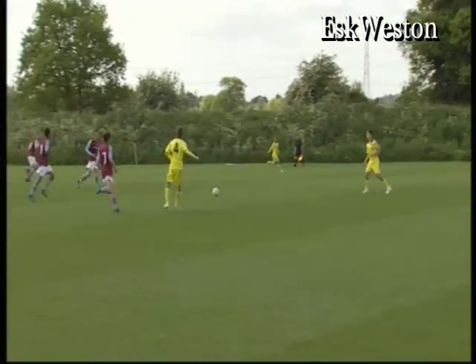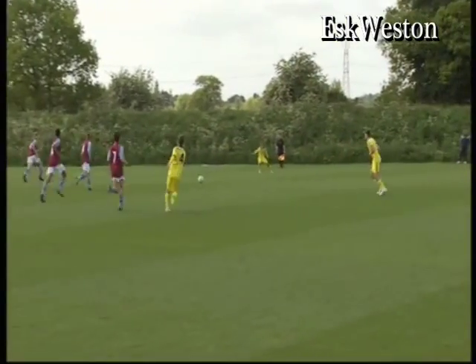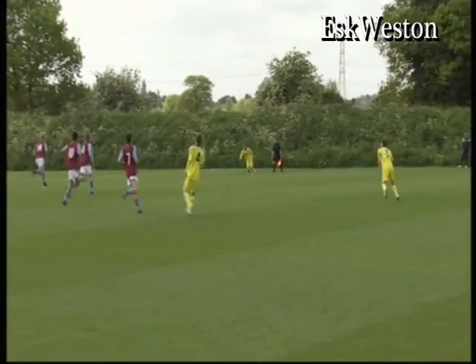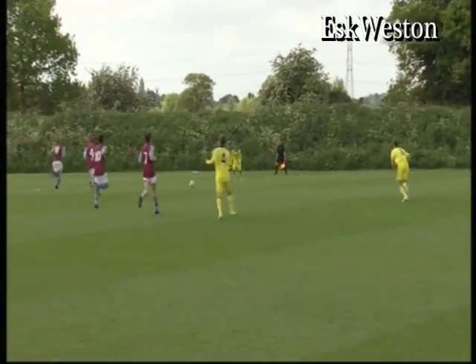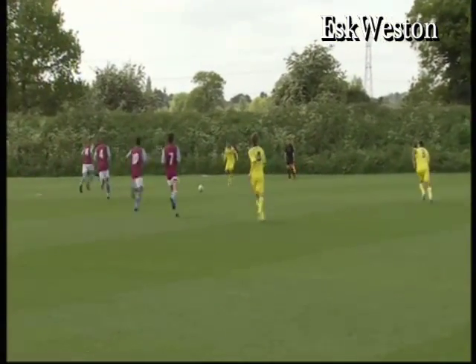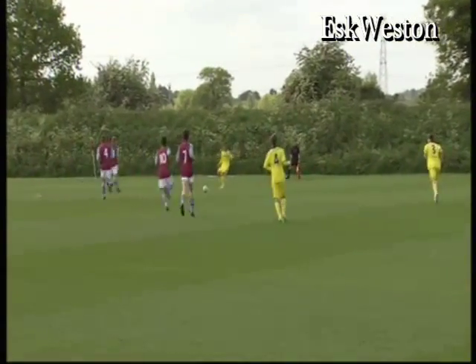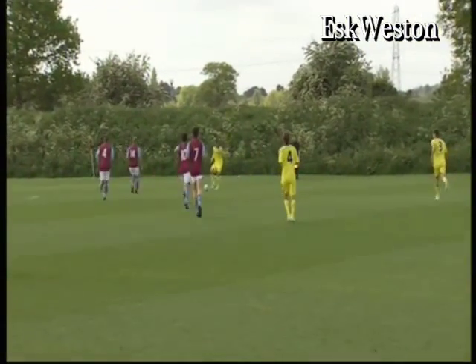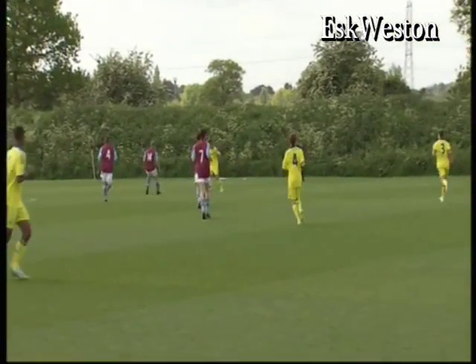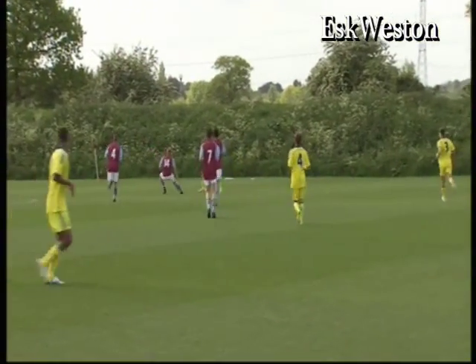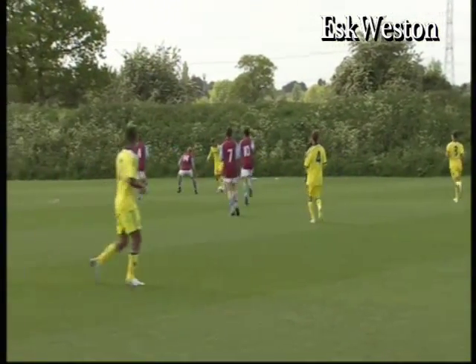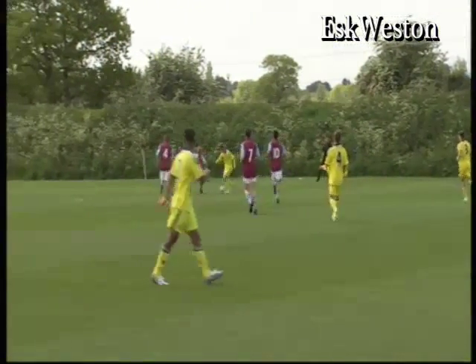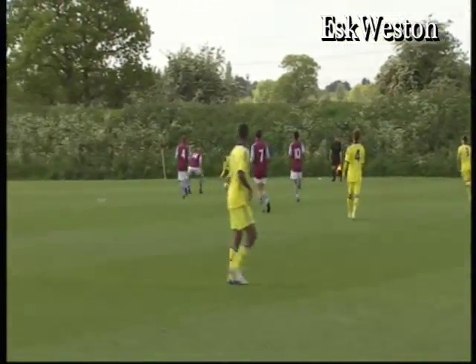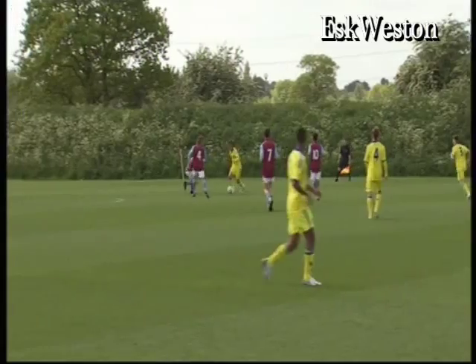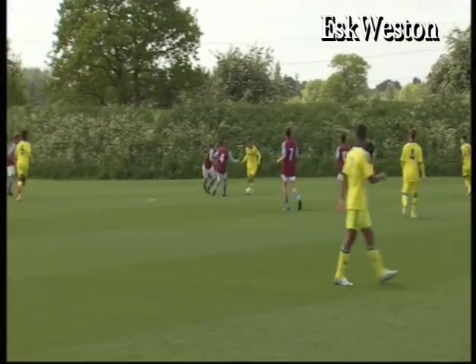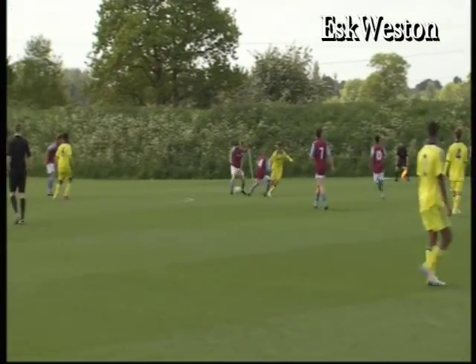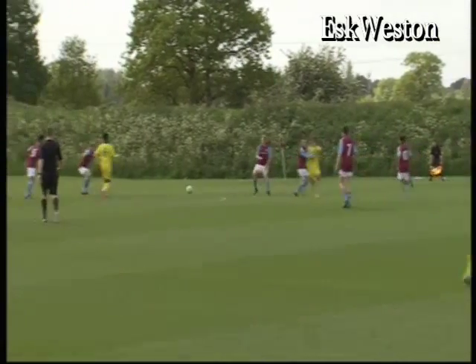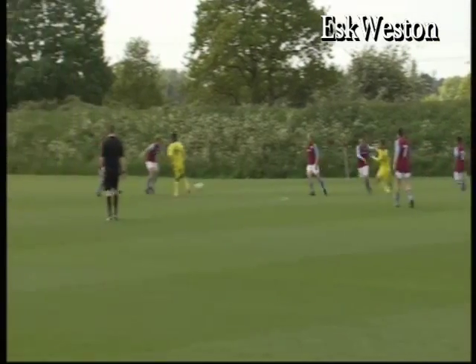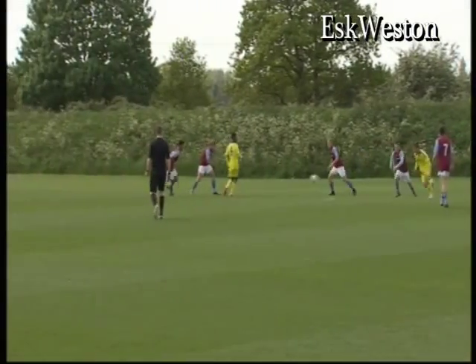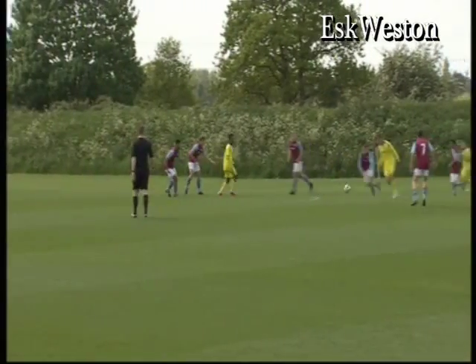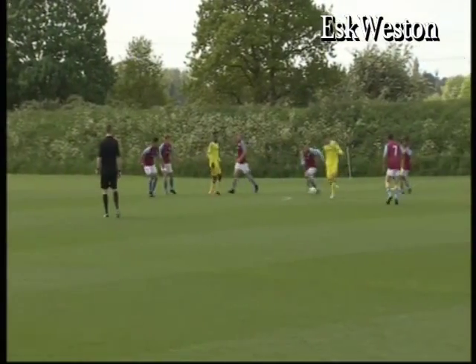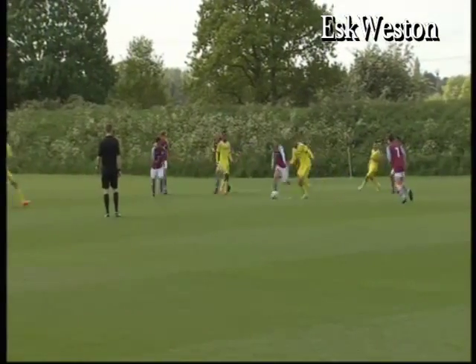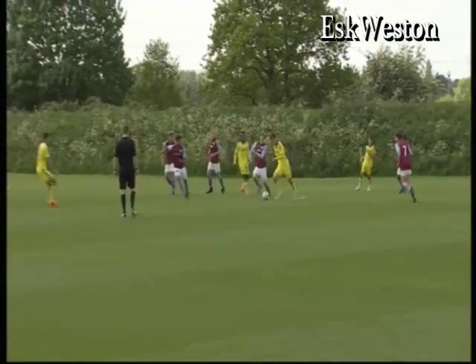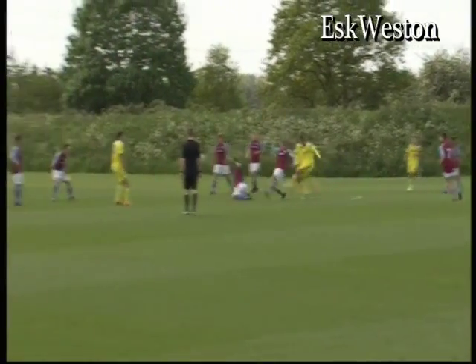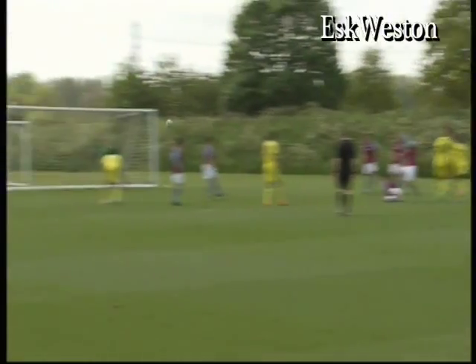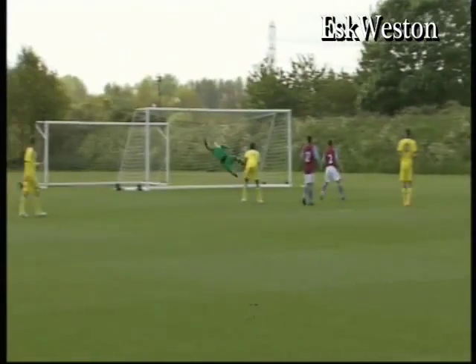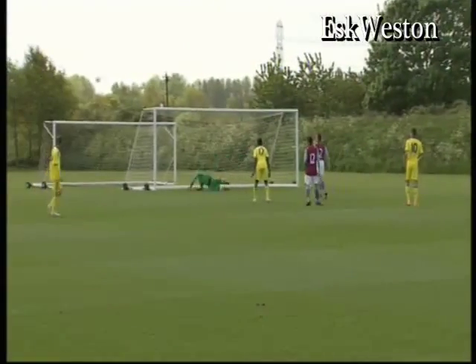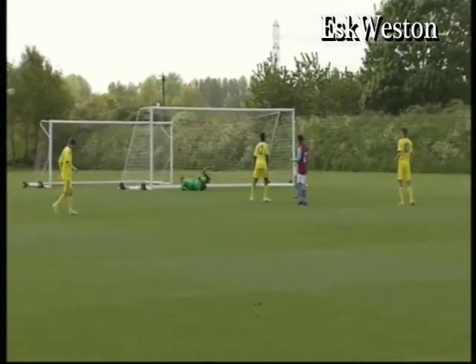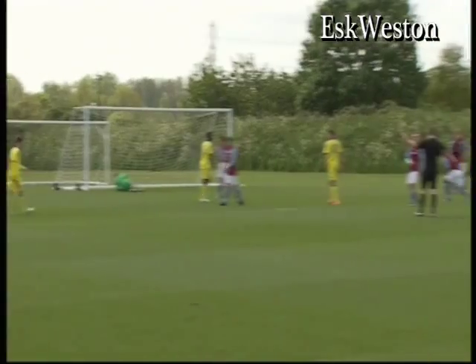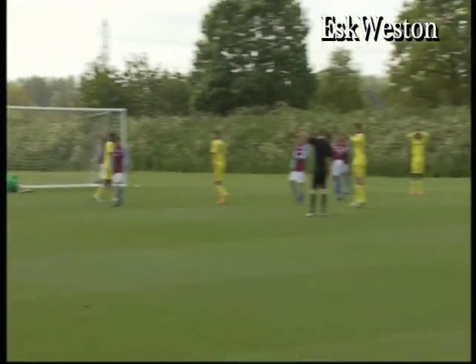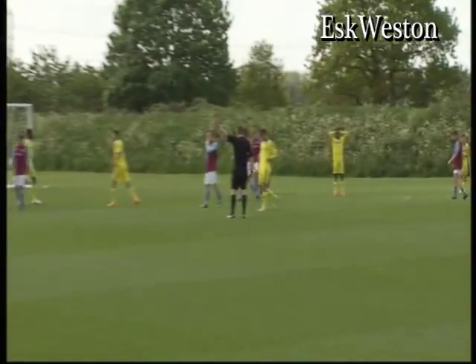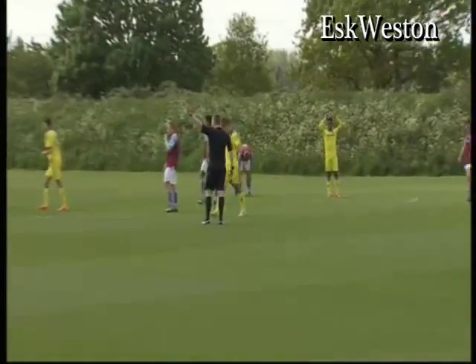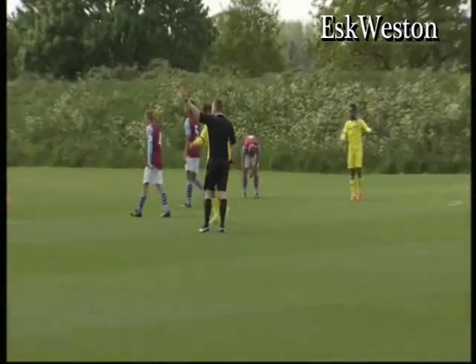Scott has had a great game in the heart of midfield. Wakefield again, a ball back from Chaloba, and then hit it from range — and that's a fine save from Forth.